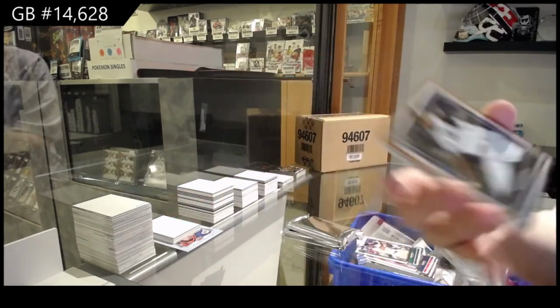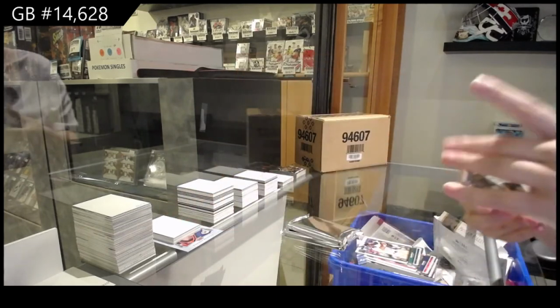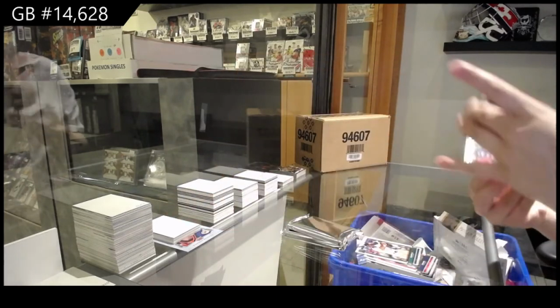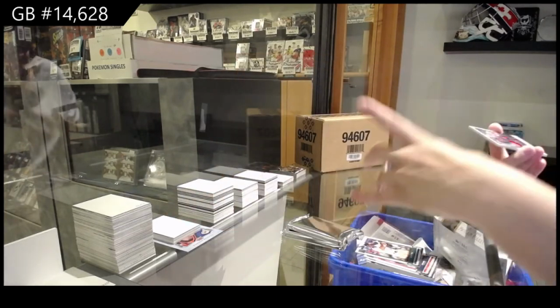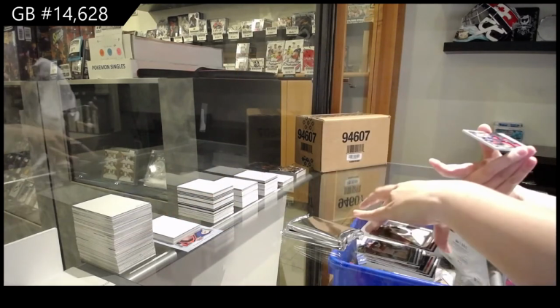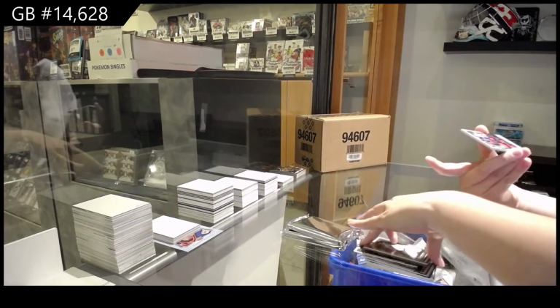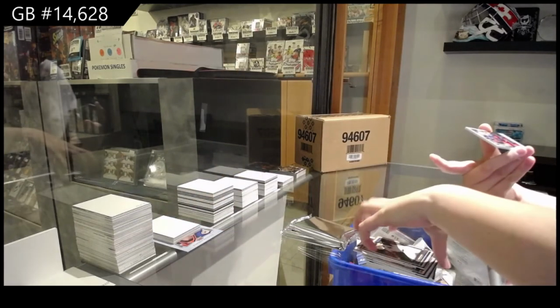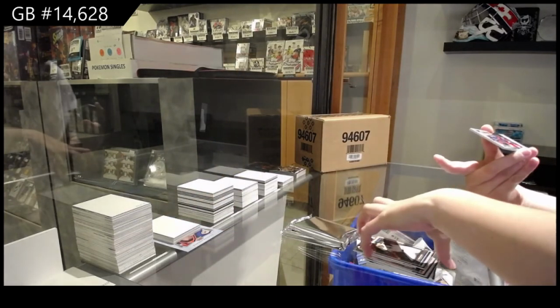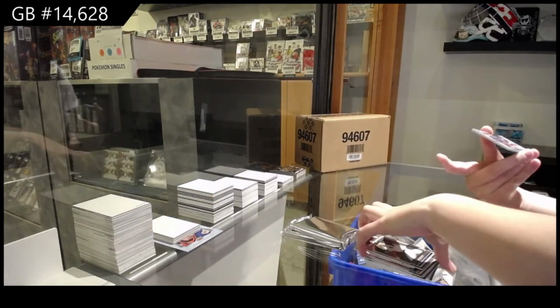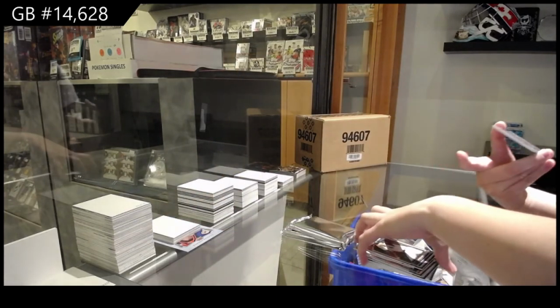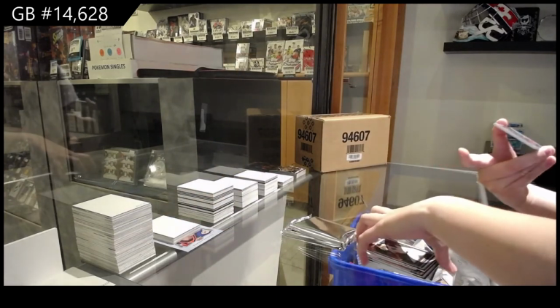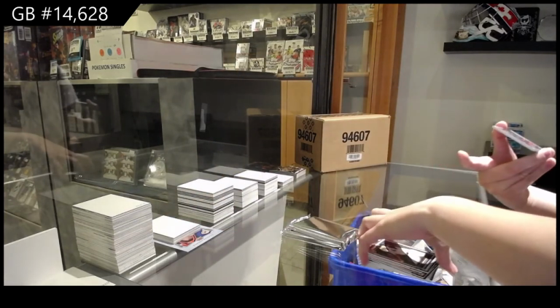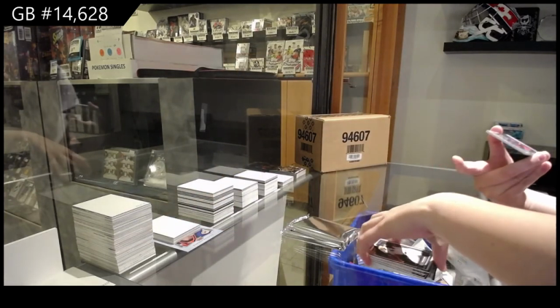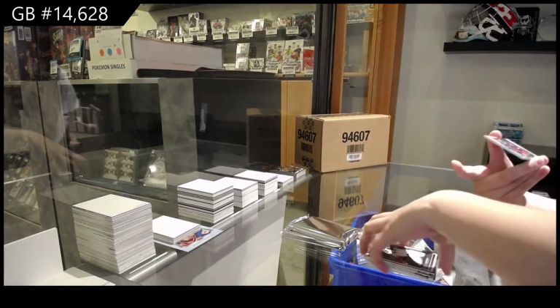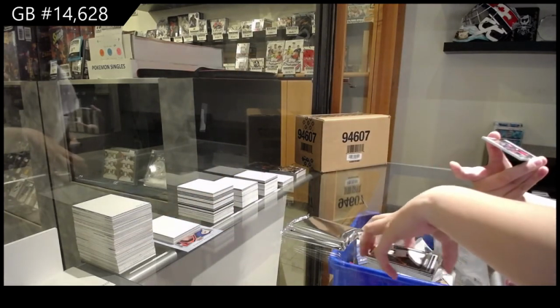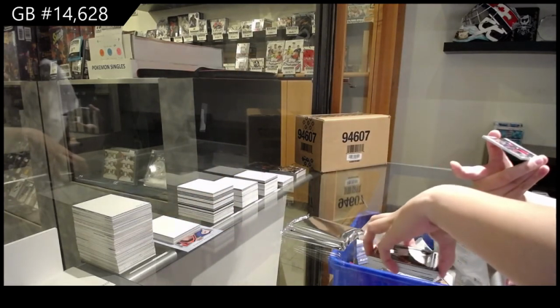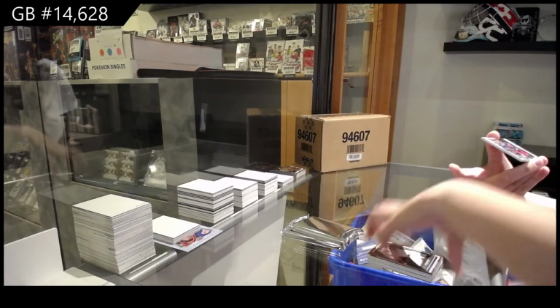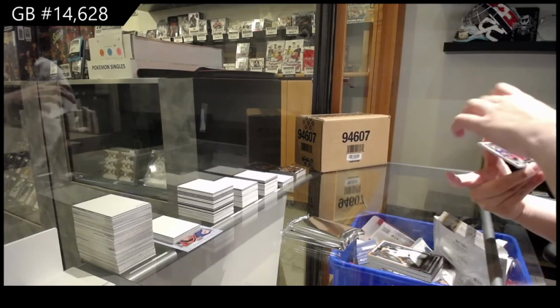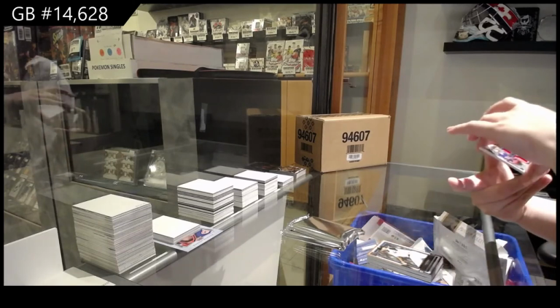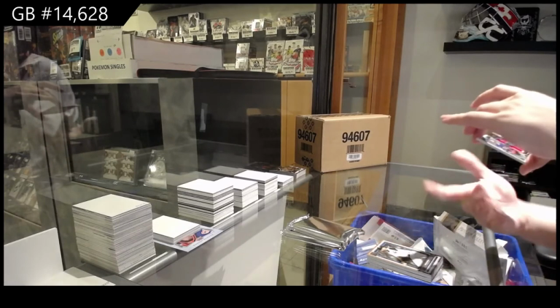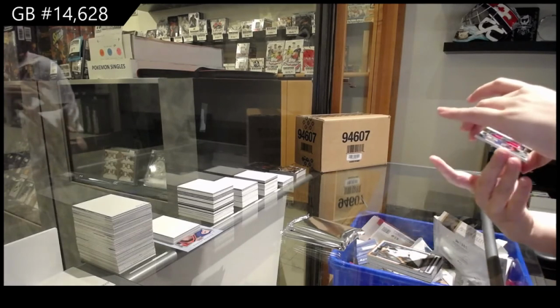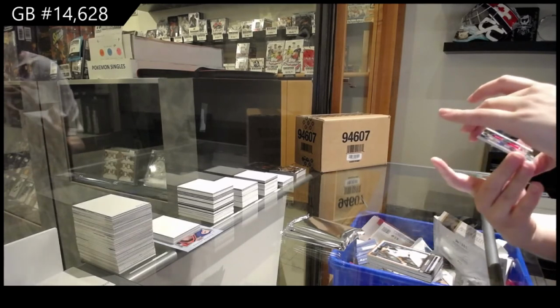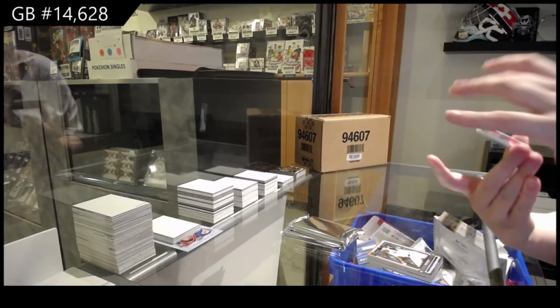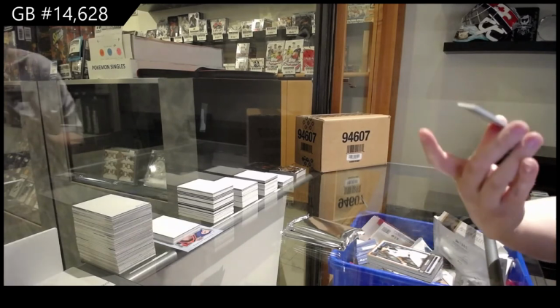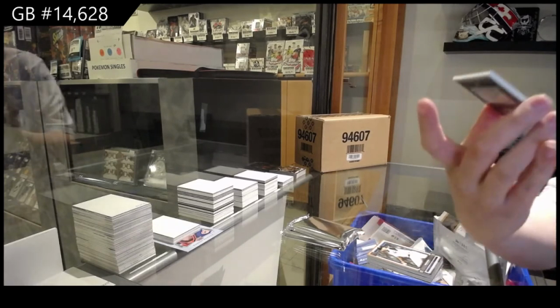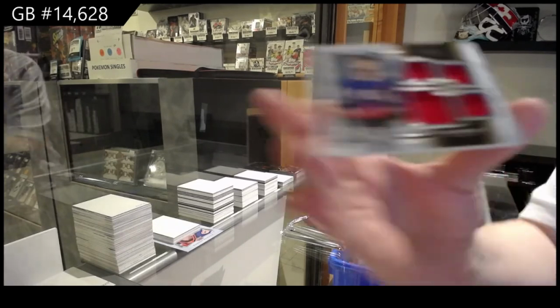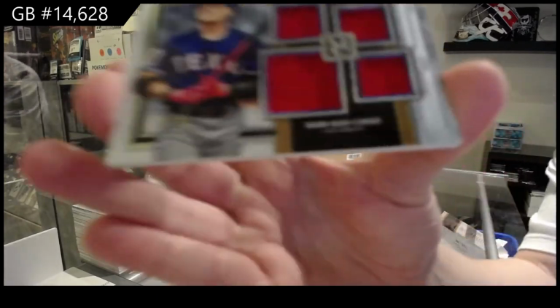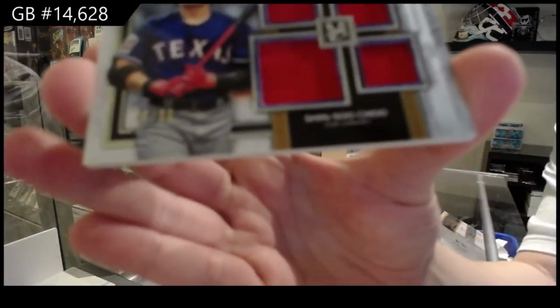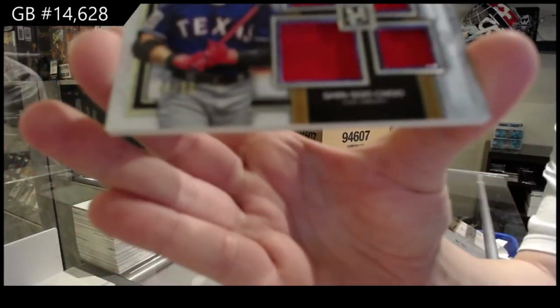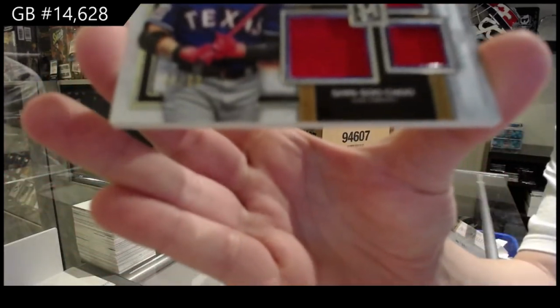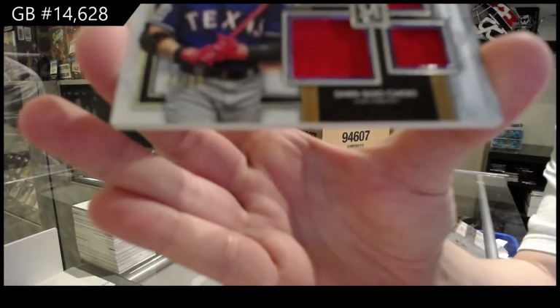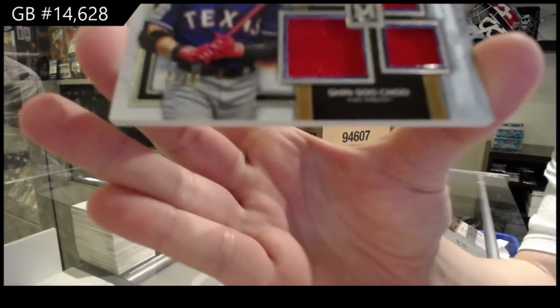And a quad jersey — Primary Pieces — quad jersey numbered to 99, of Shin Su Chu for the Texas Rangers.